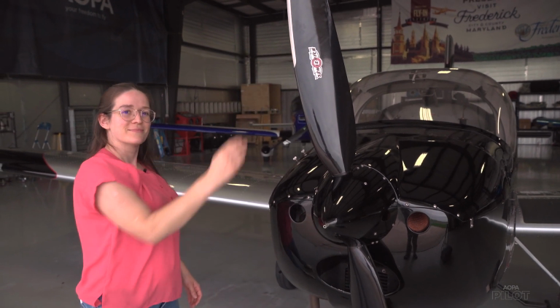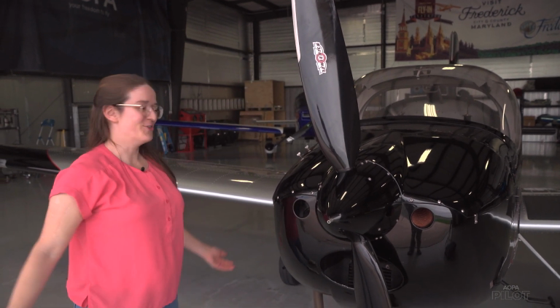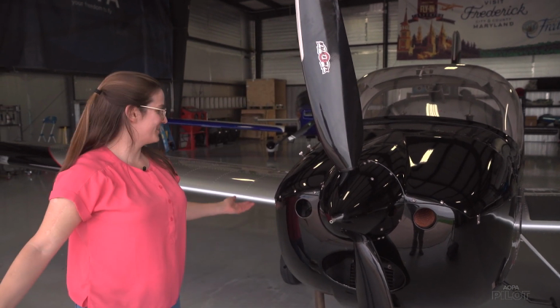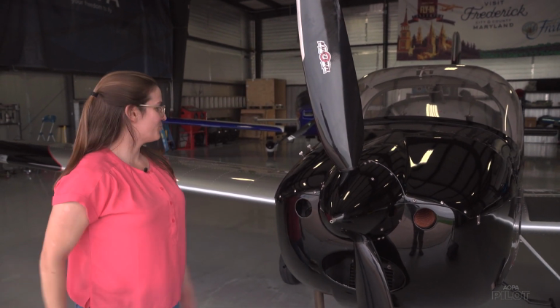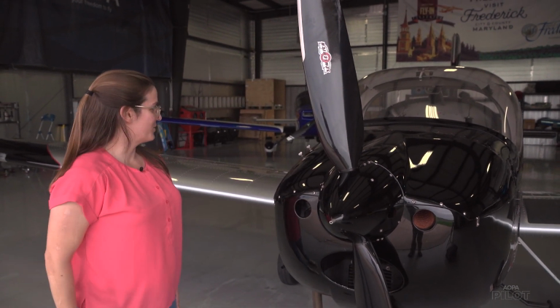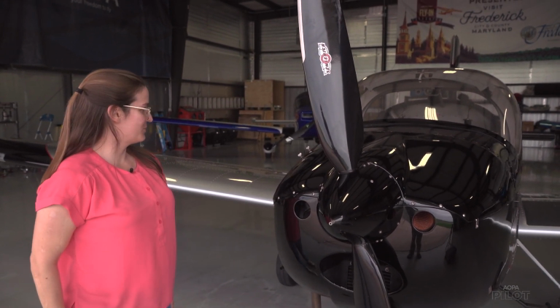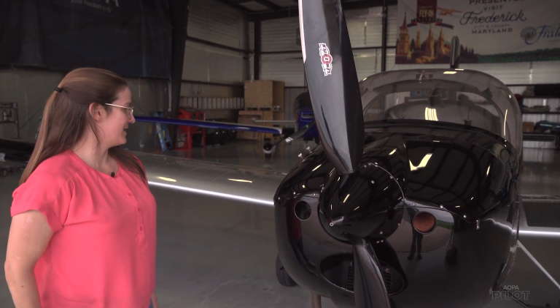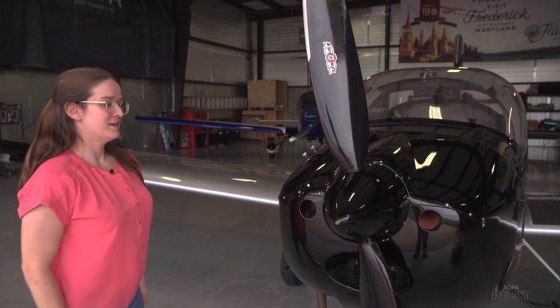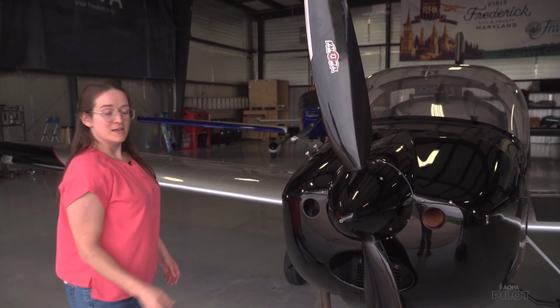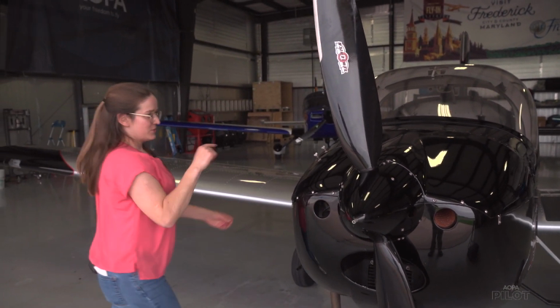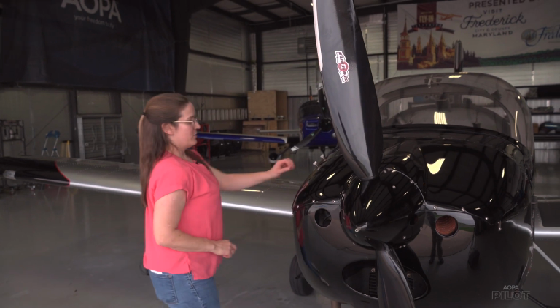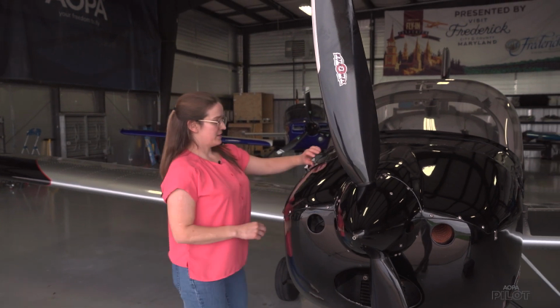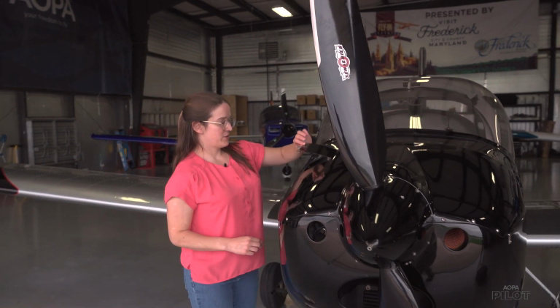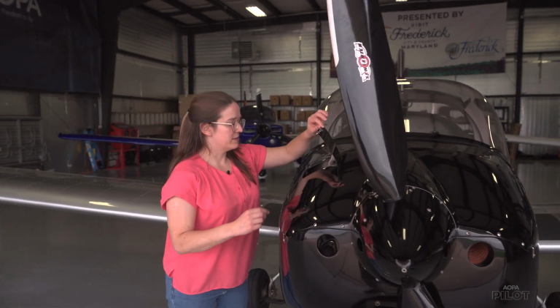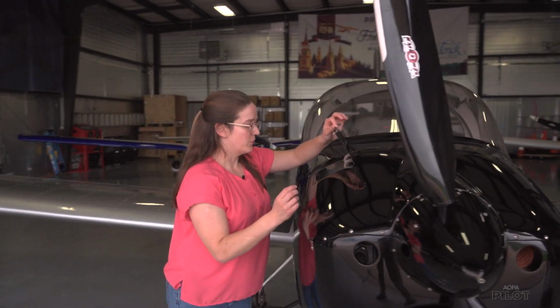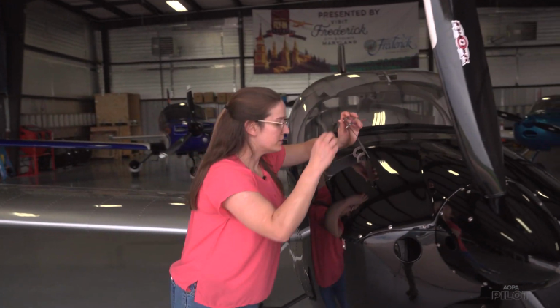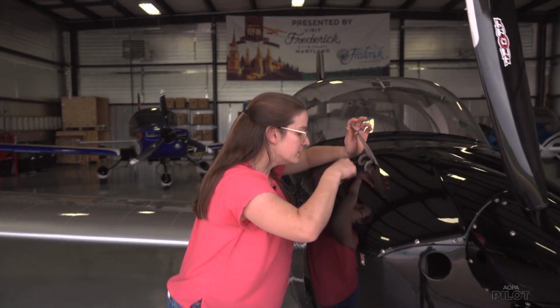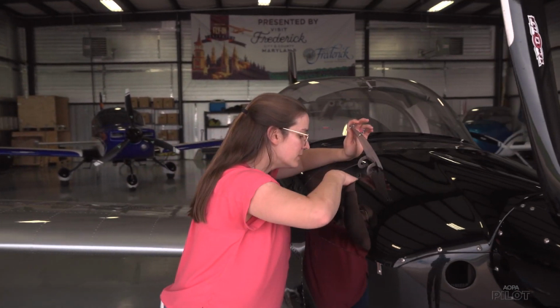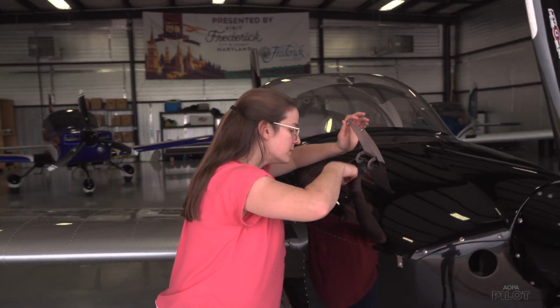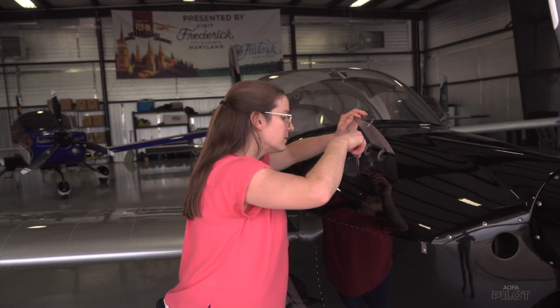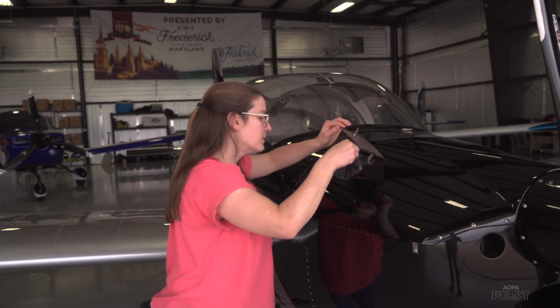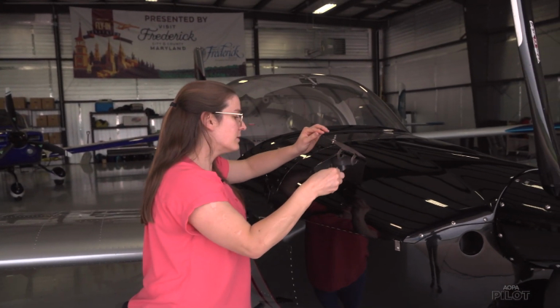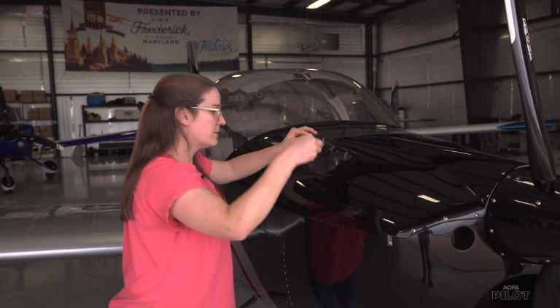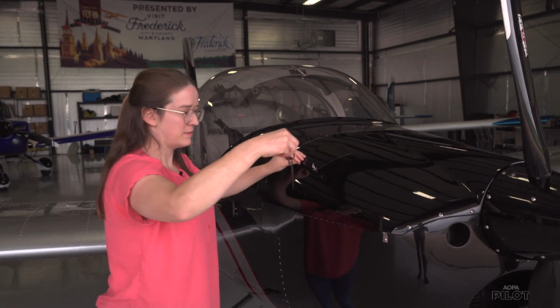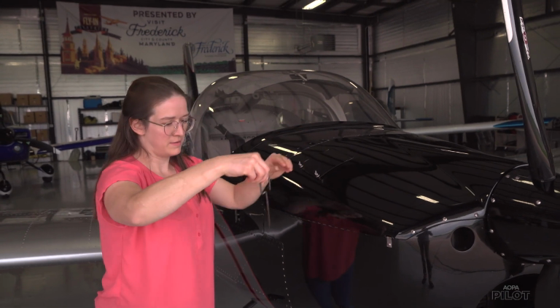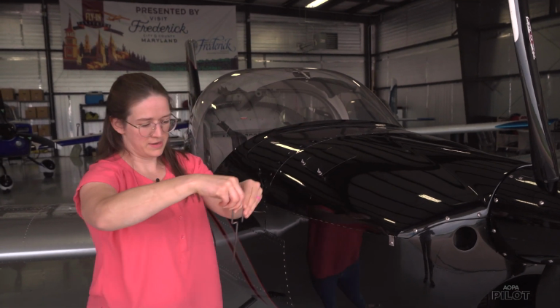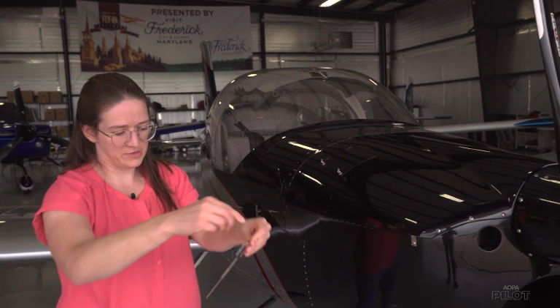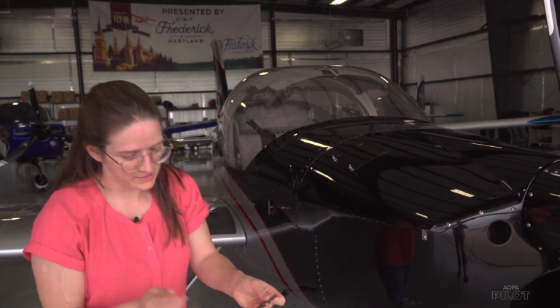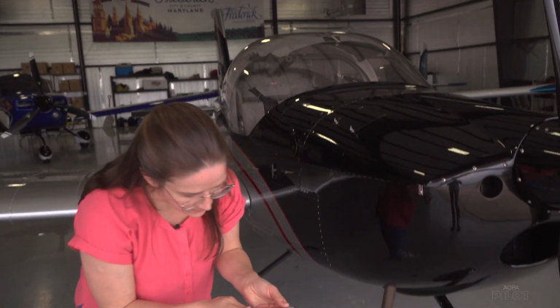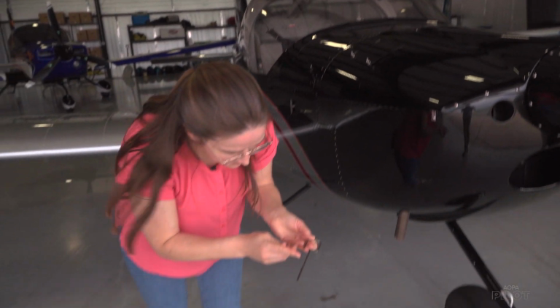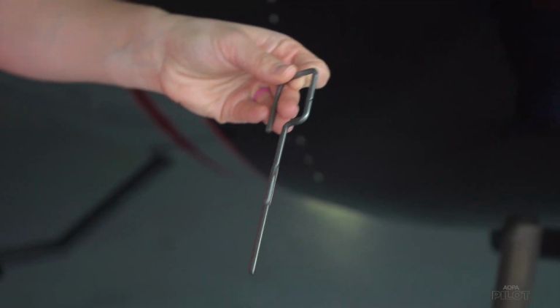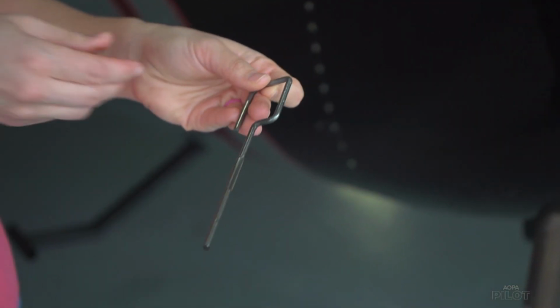And there you have it. We've burped the Rotax. So now we can get an accurate reading of the oil. And now if you can see, it's all the way up here.